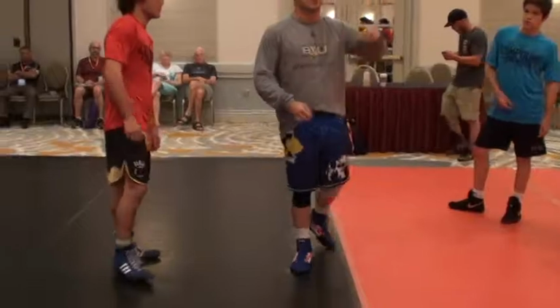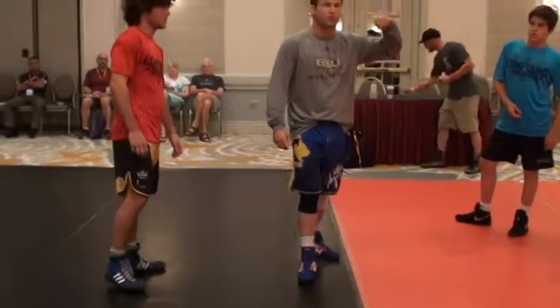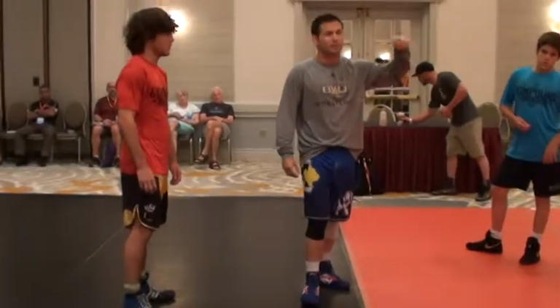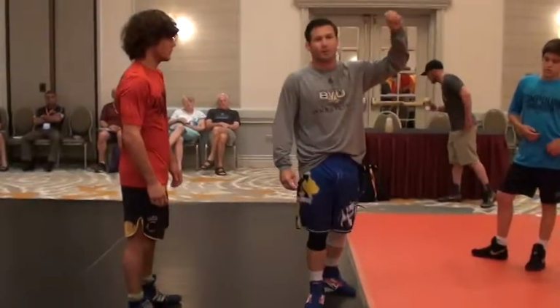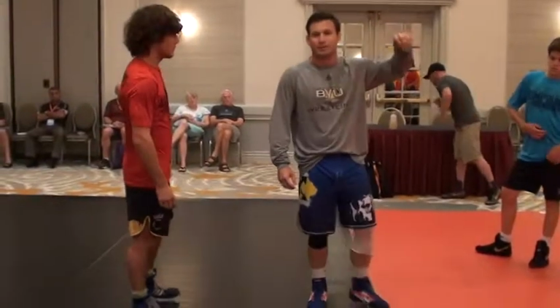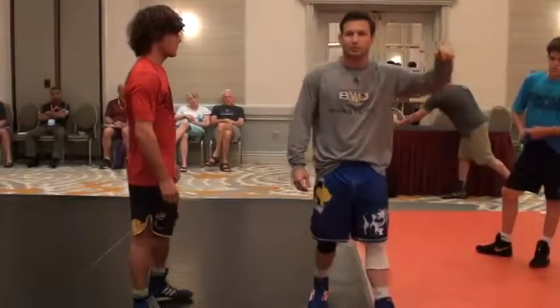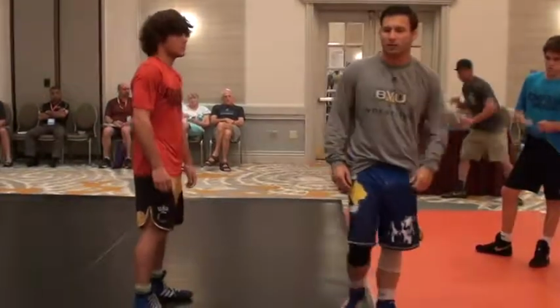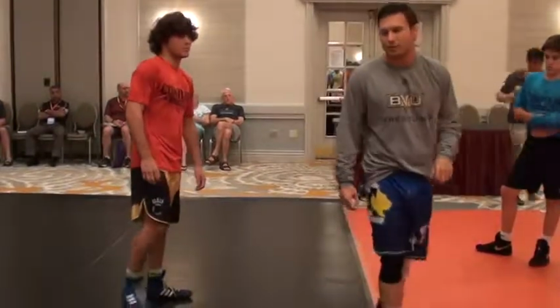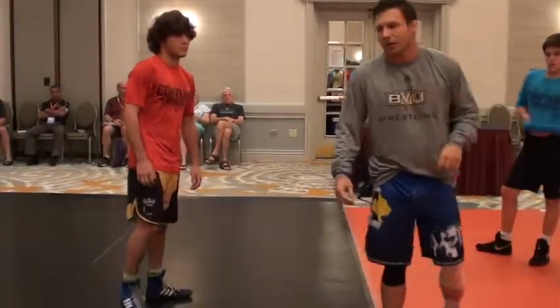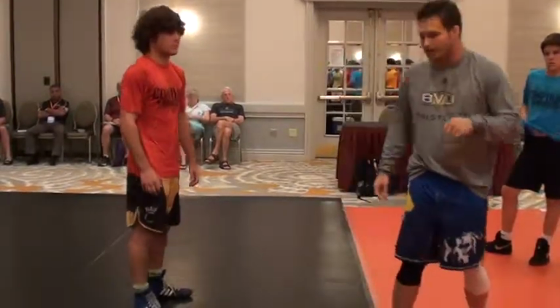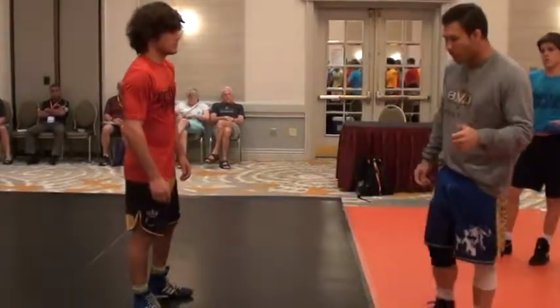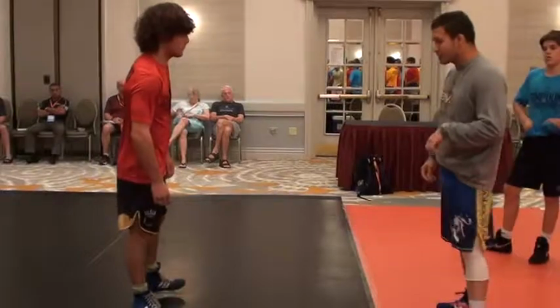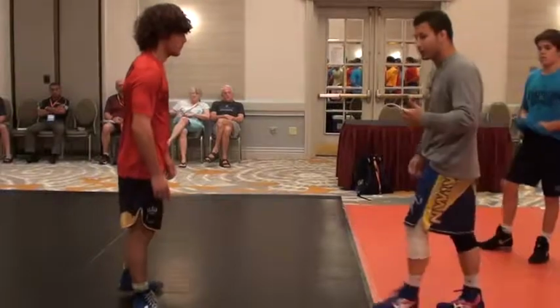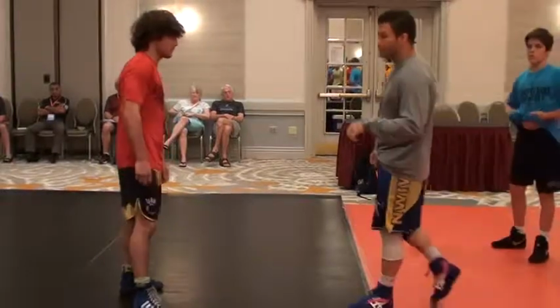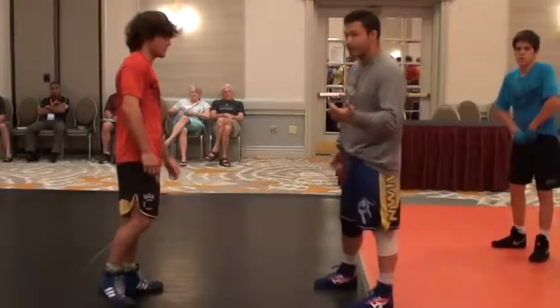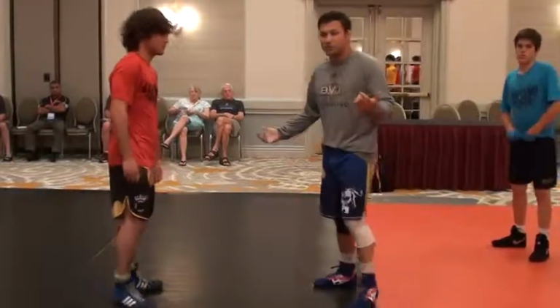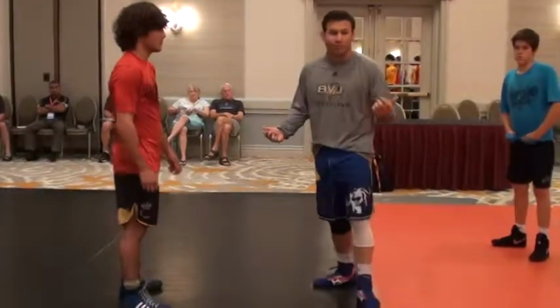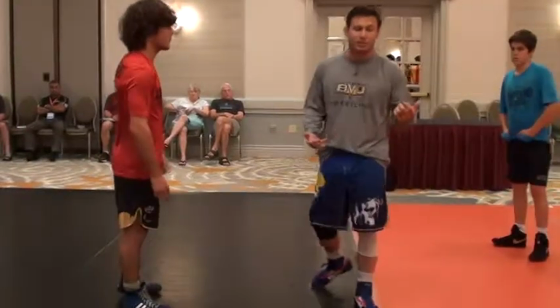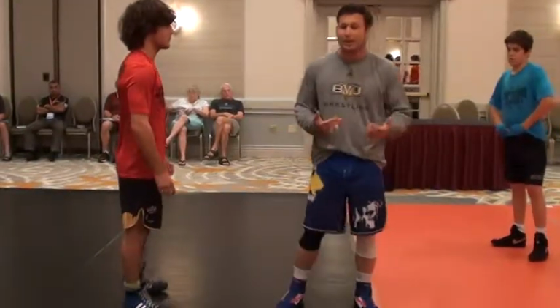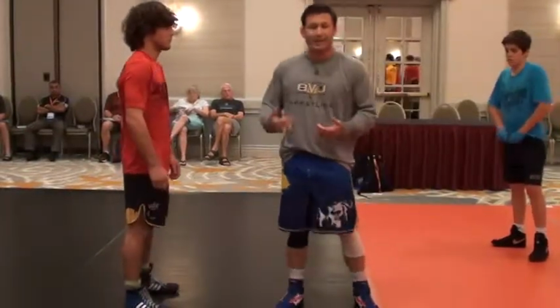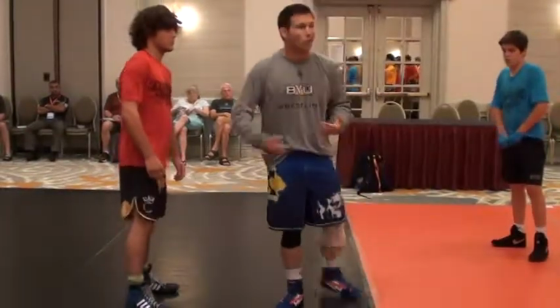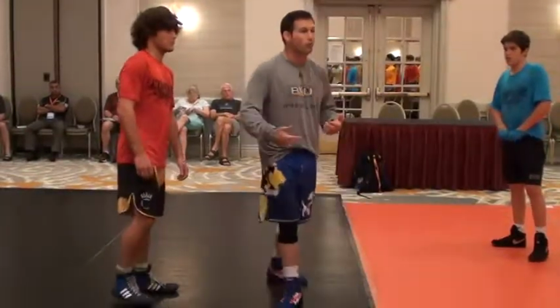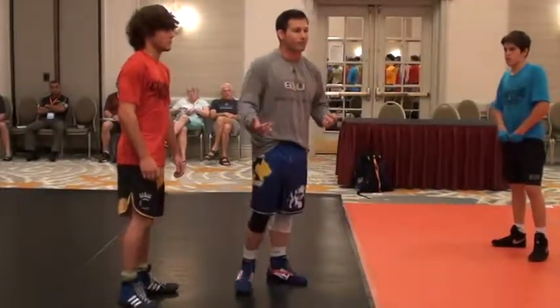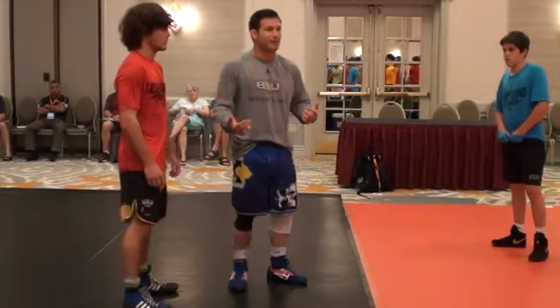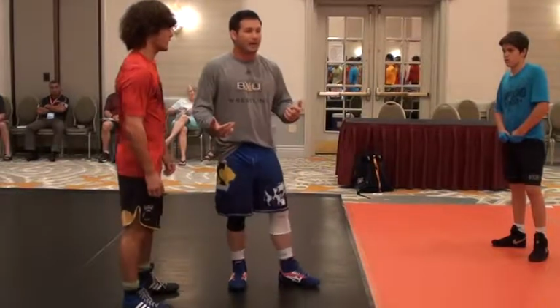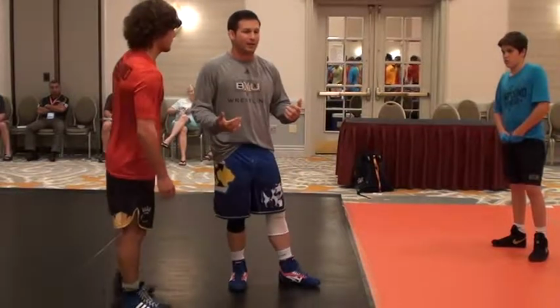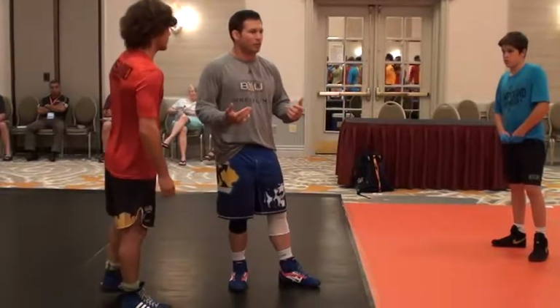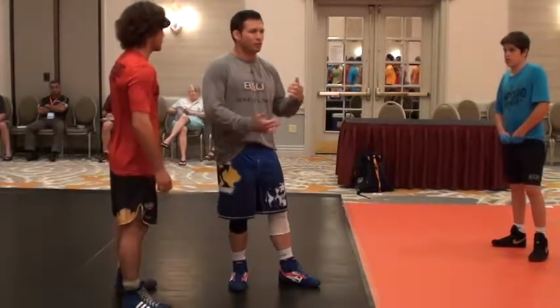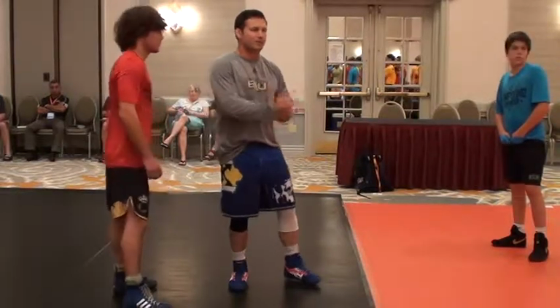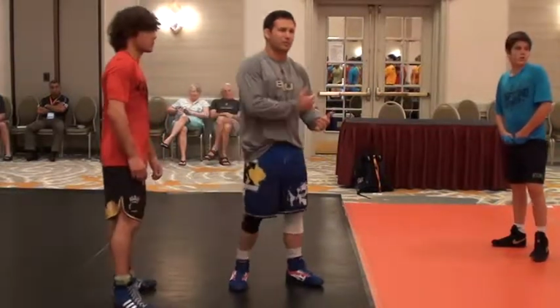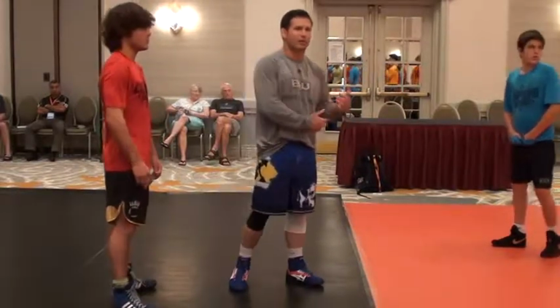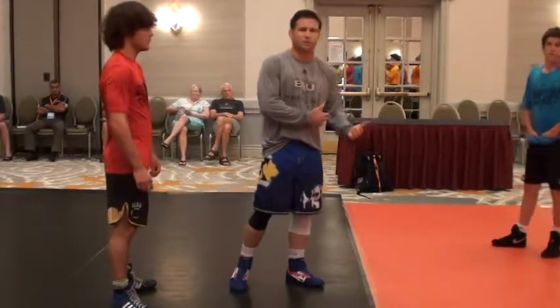Who is the coach of MWC in Nebraska? They're doing some really good things on the freestyle and Greco circuit in Nebraska, and this is something I stole from him — just to get guys to learn to move their feet and learn to wrestle while still drilling.